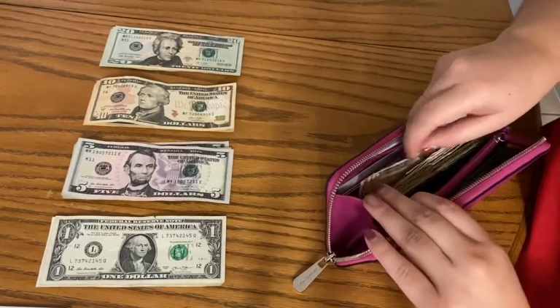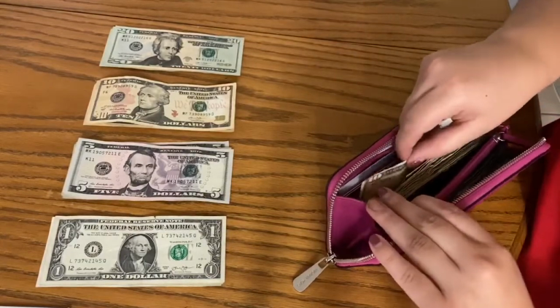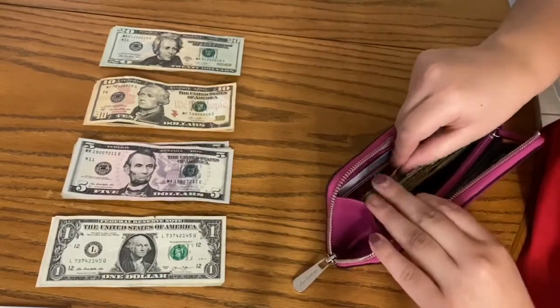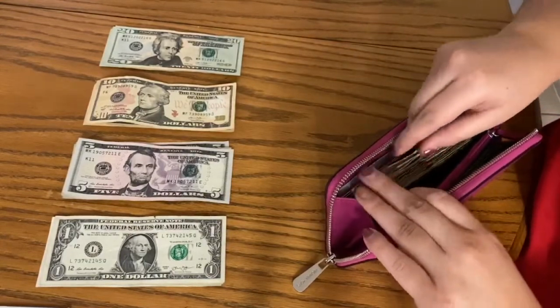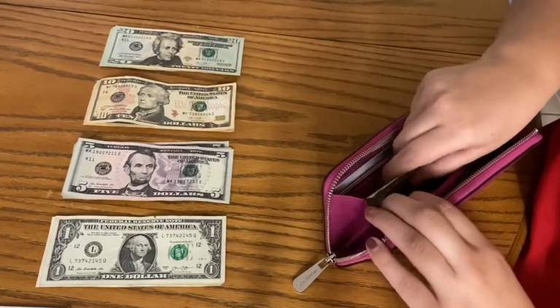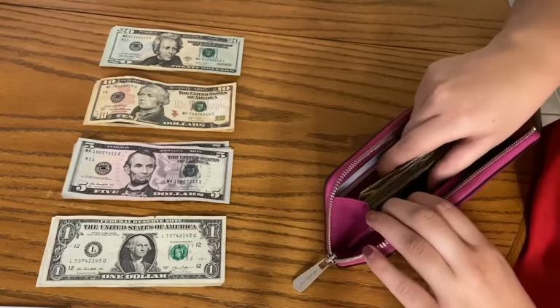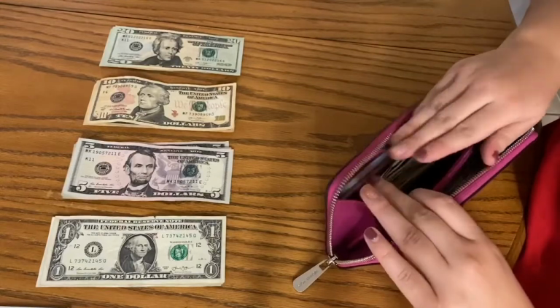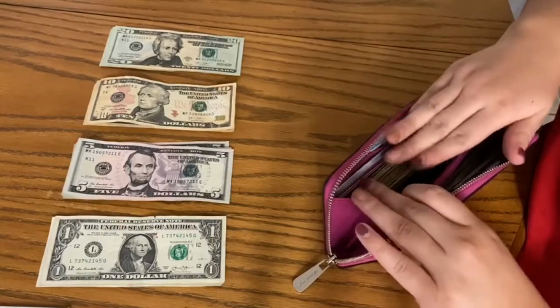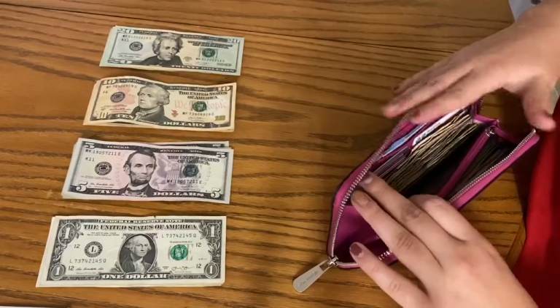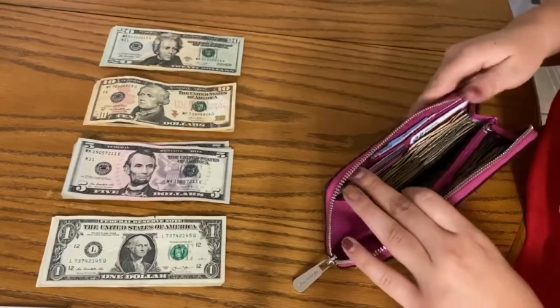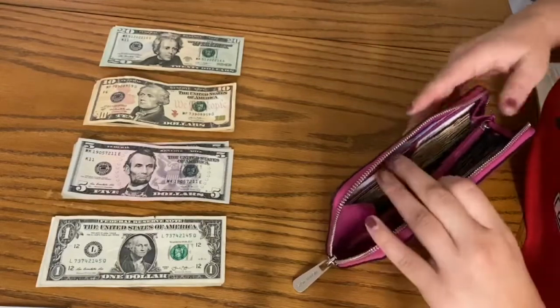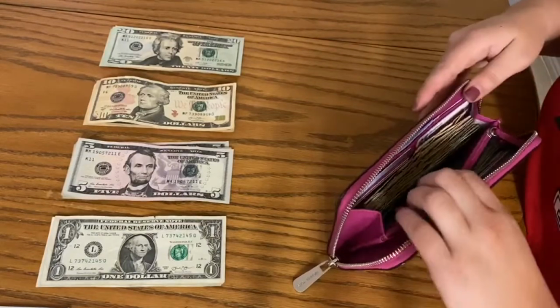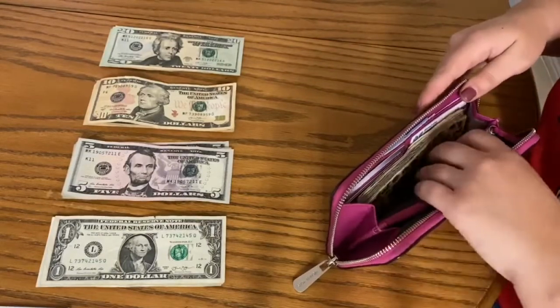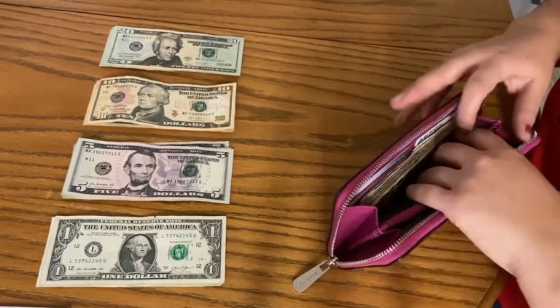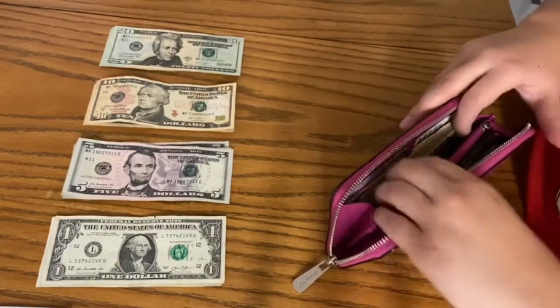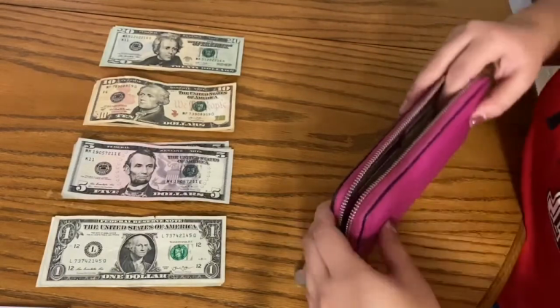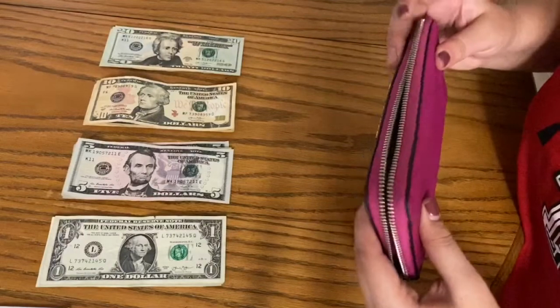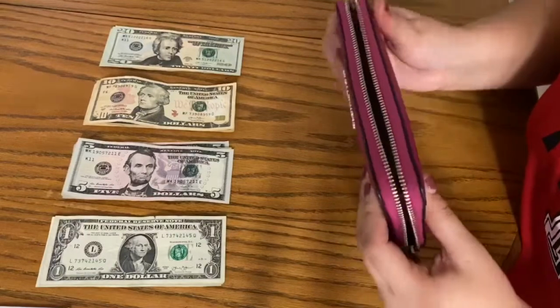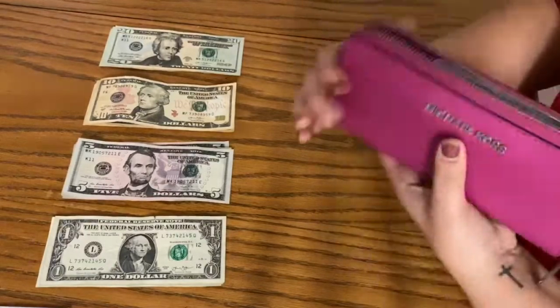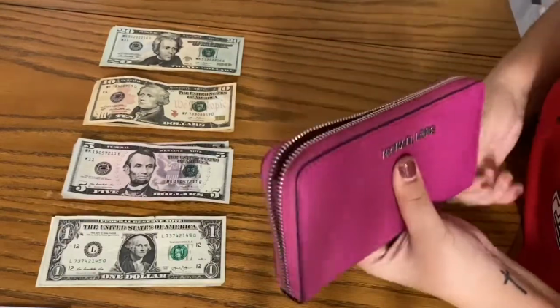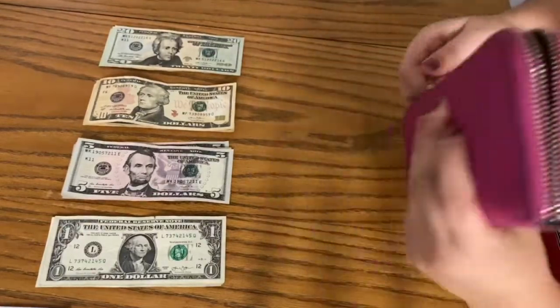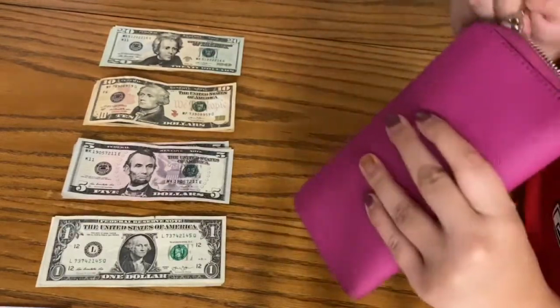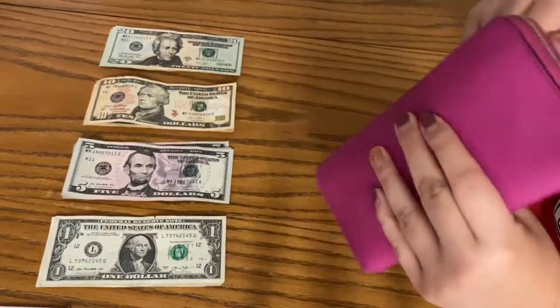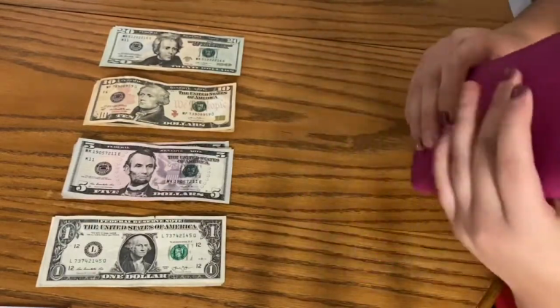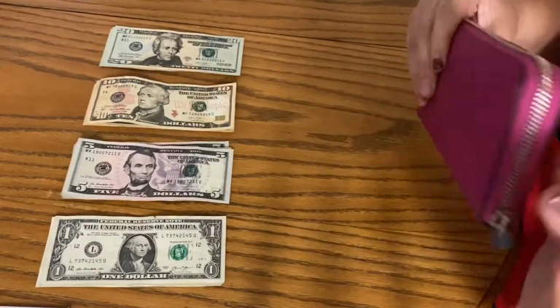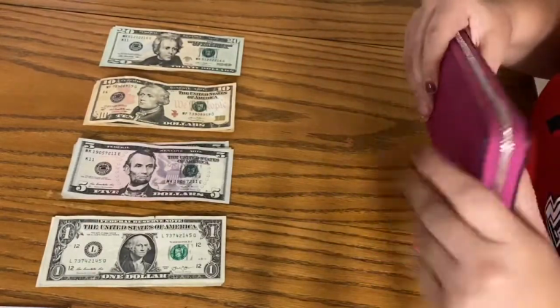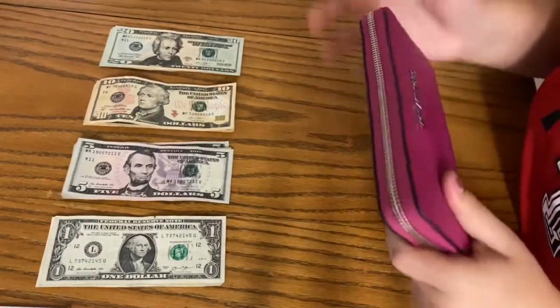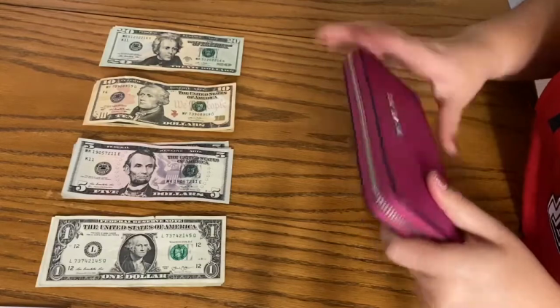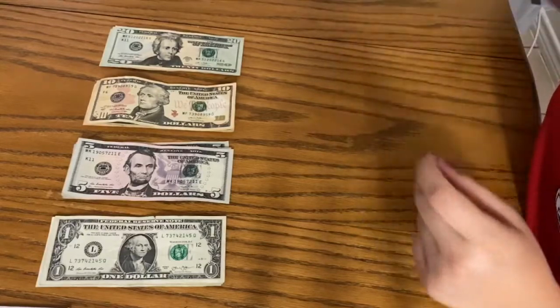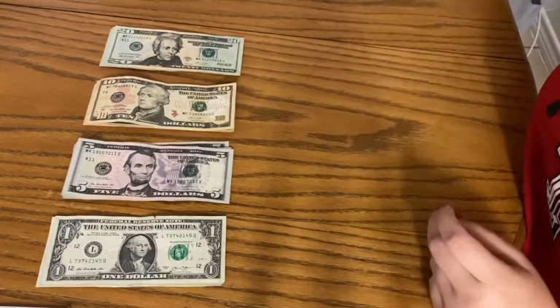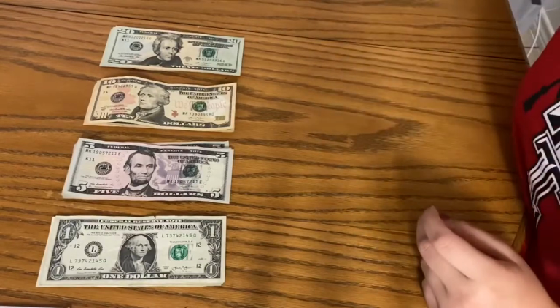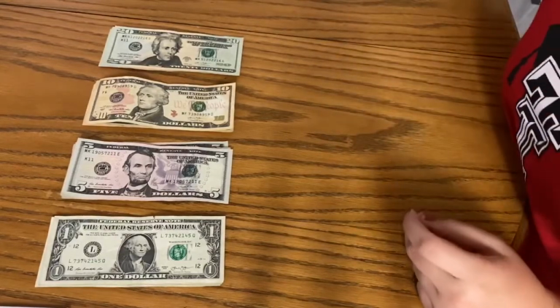I always feel so complete when it's stuffed. Obviously by next week it will not look like this, just due to my birthday — and my dog's birthday is this month too — so it's like a double dose. These envelopes are done, and now we can do our sinking funds.